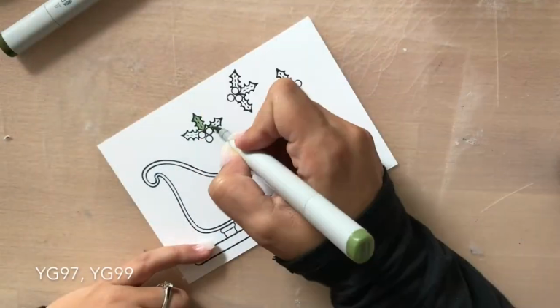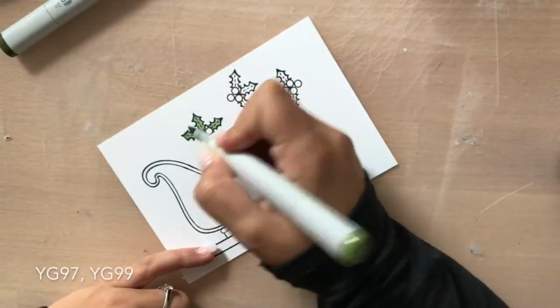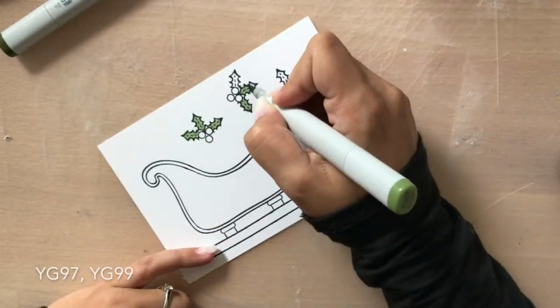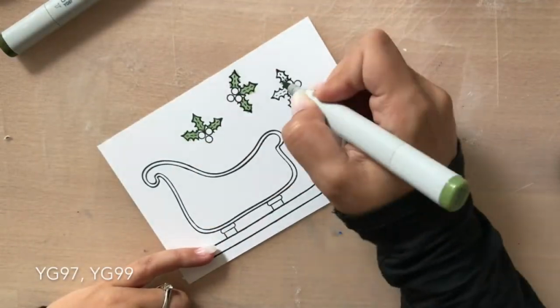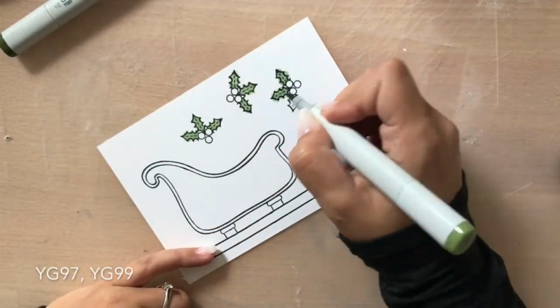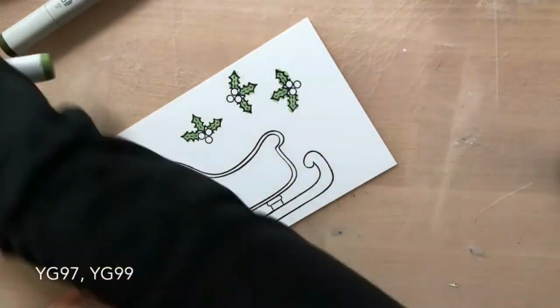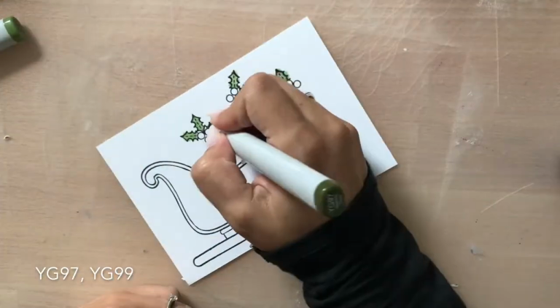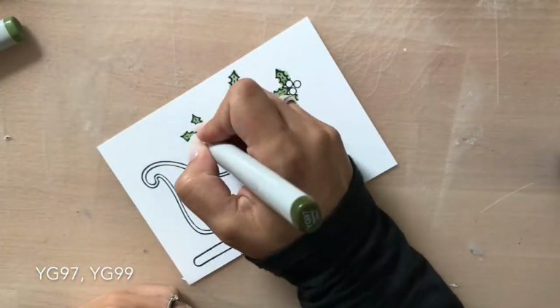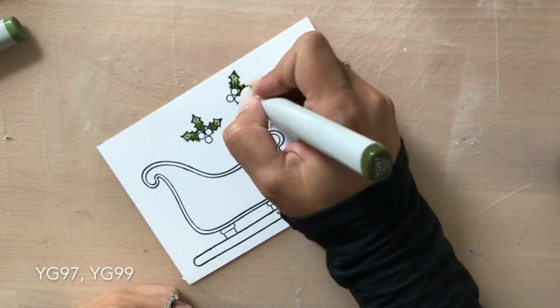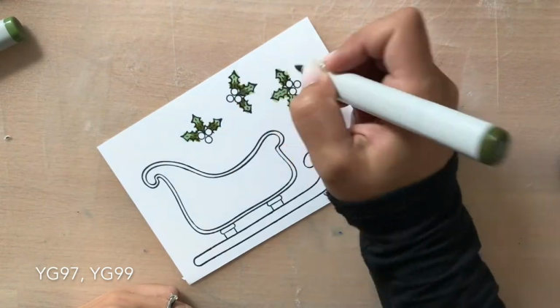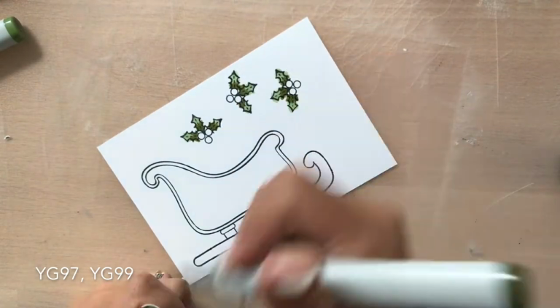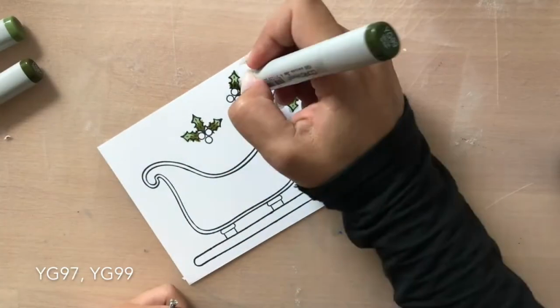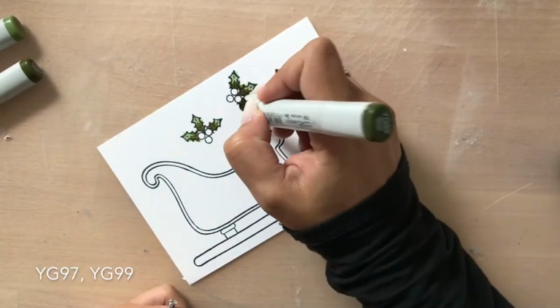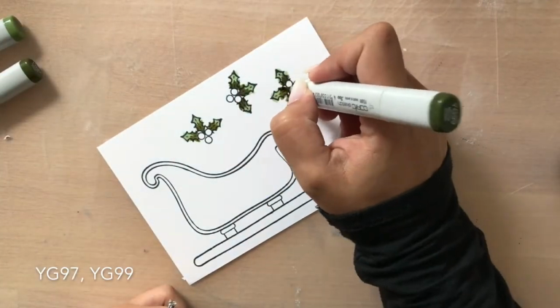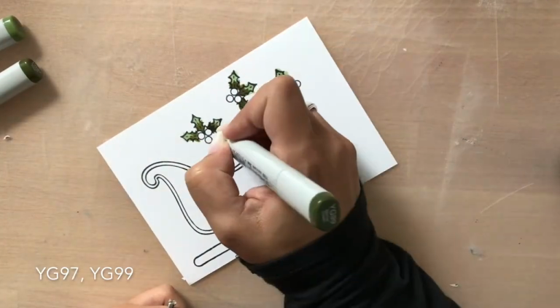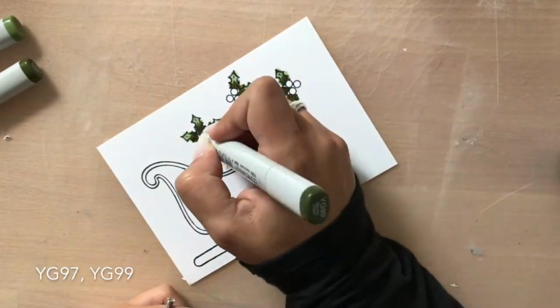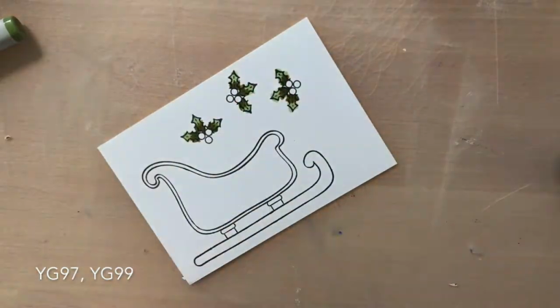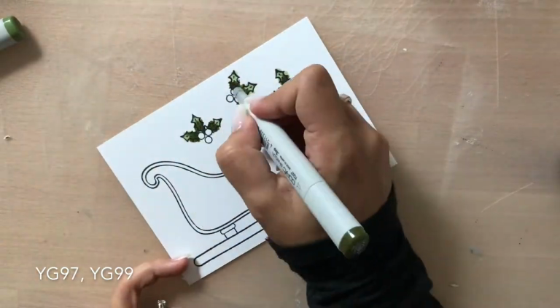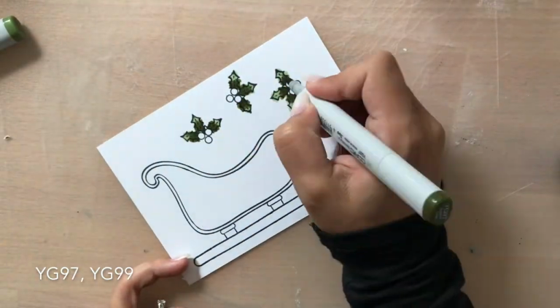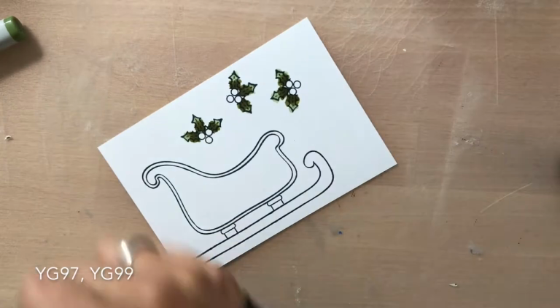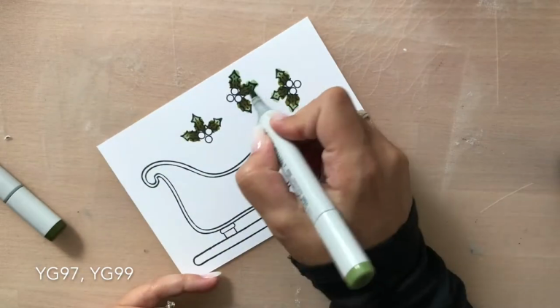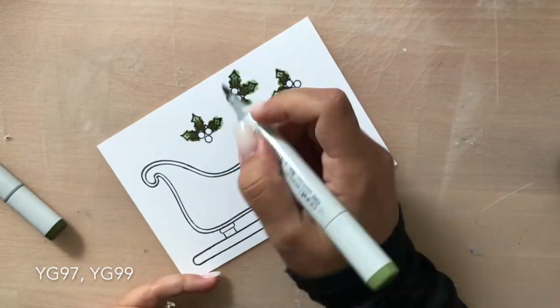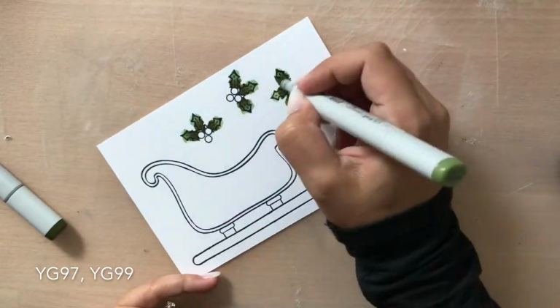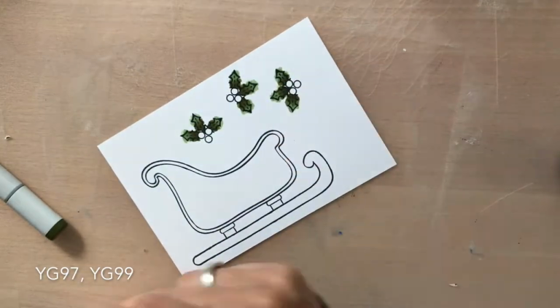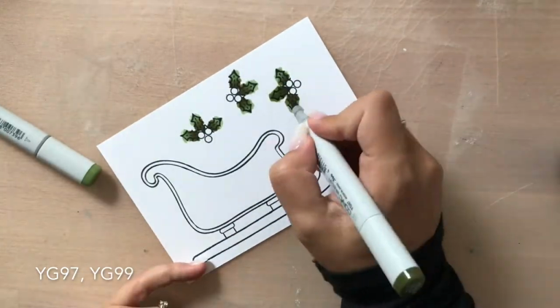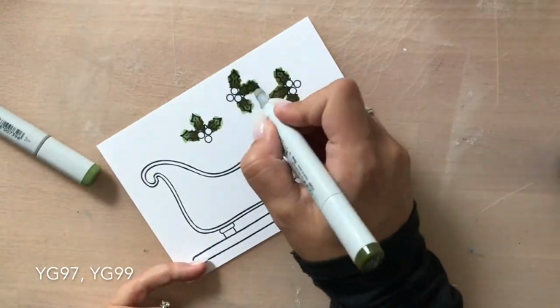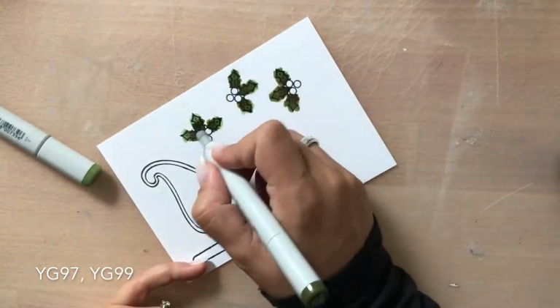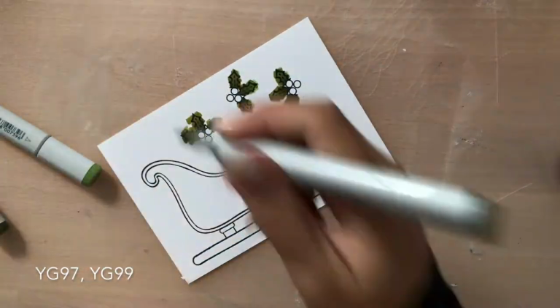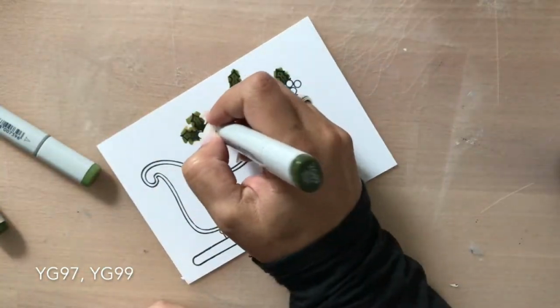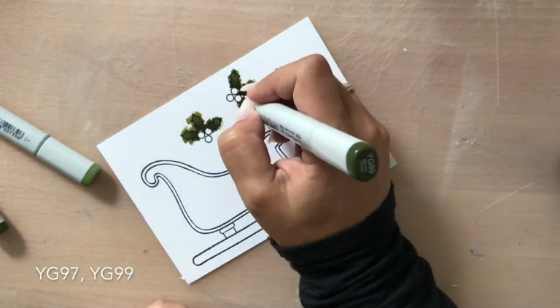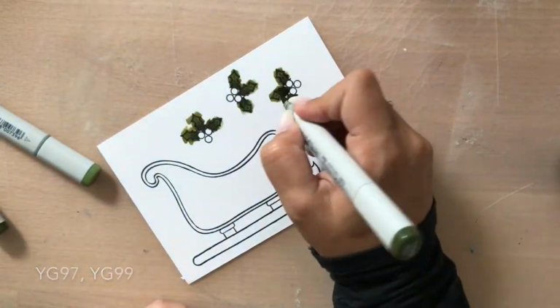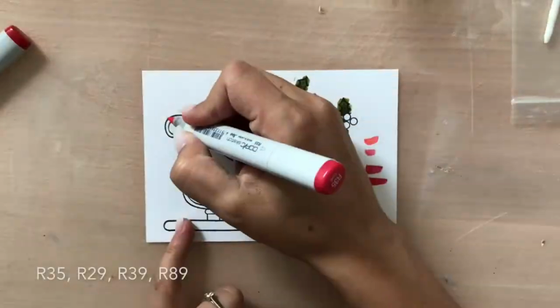For the greenery, I'm using YG97 and YG99. You can see here another color, but this one I thought was too light for my image. So I decided to cover it with YG97 and YG99.